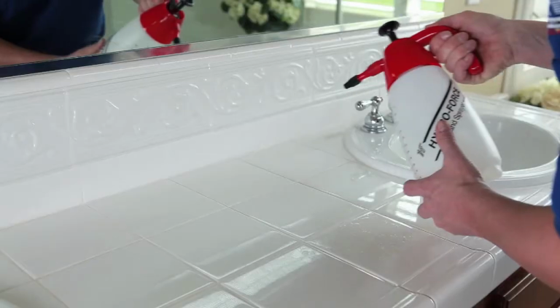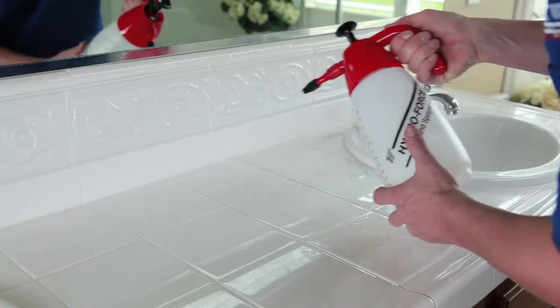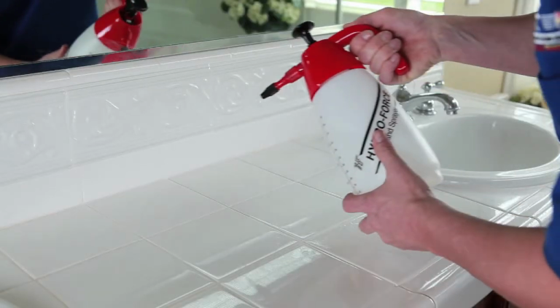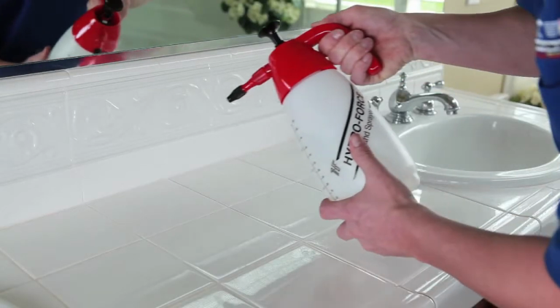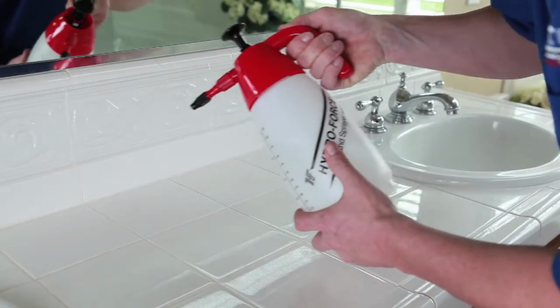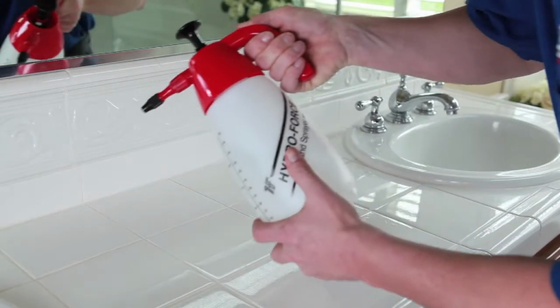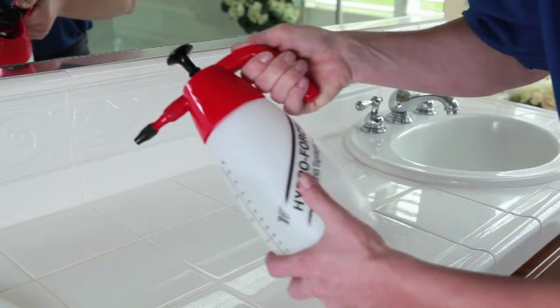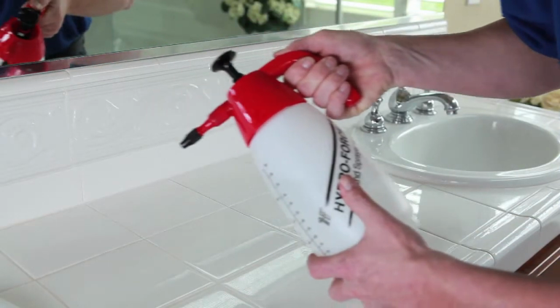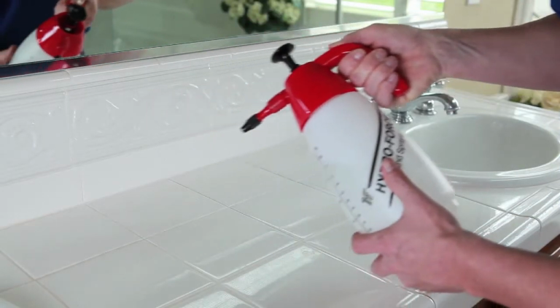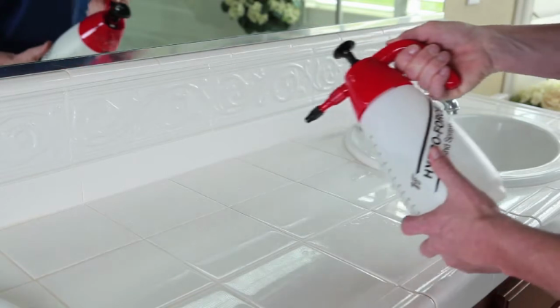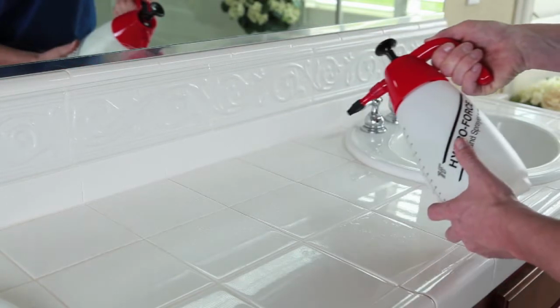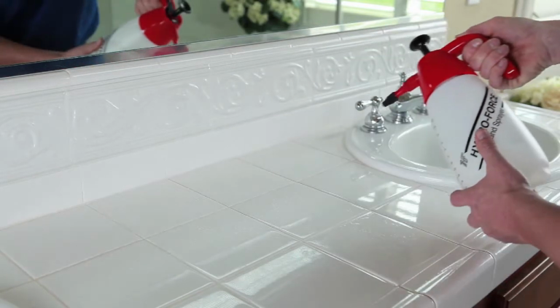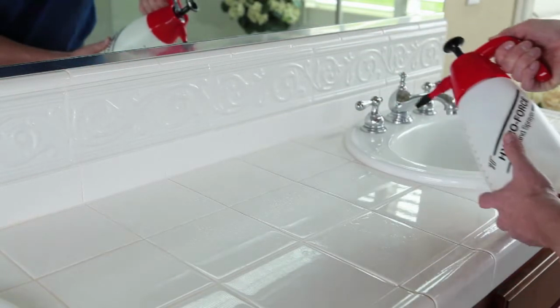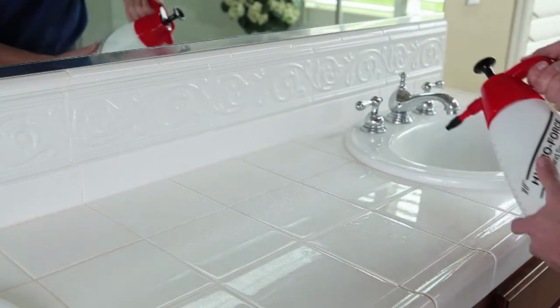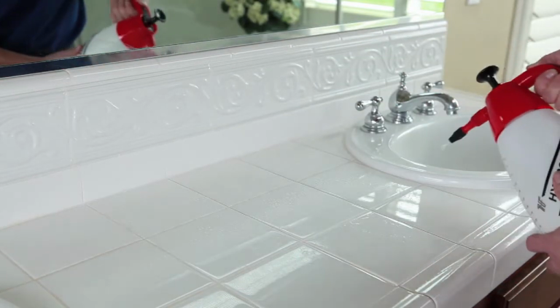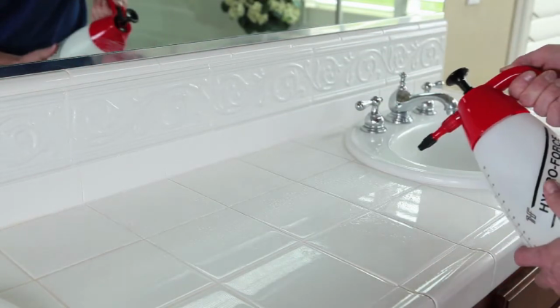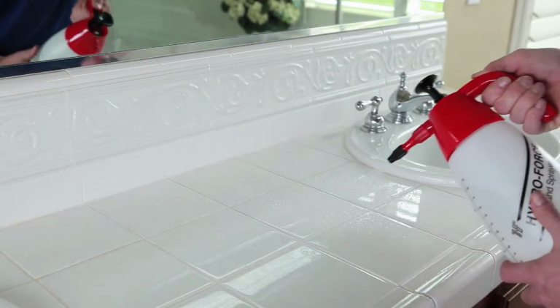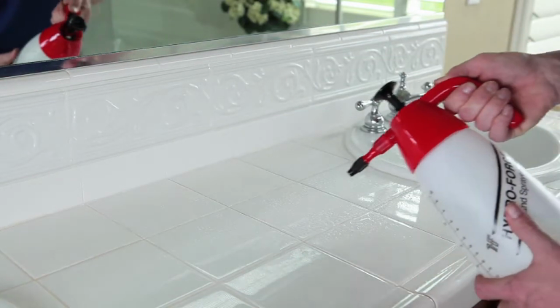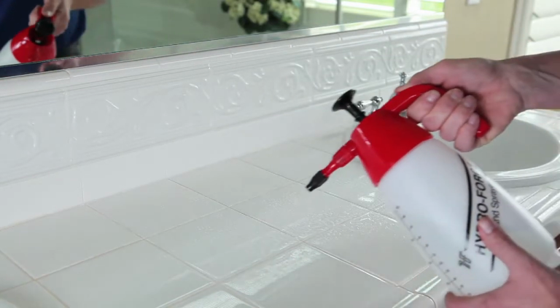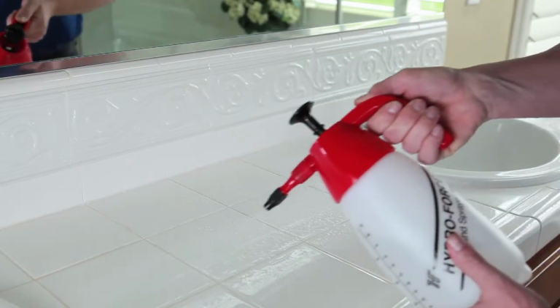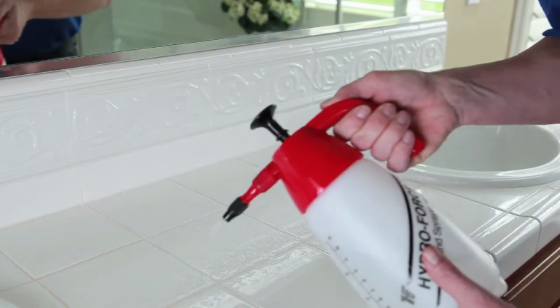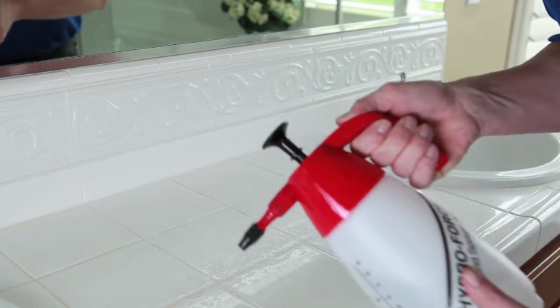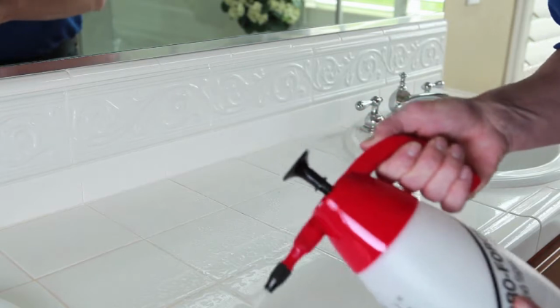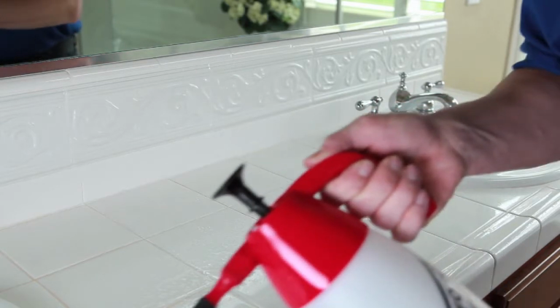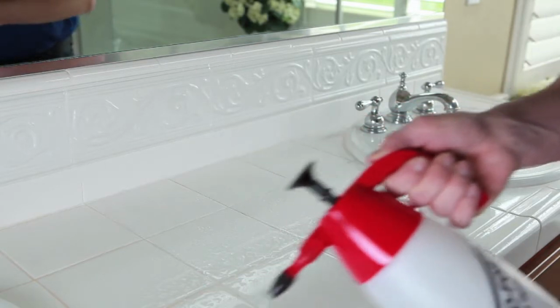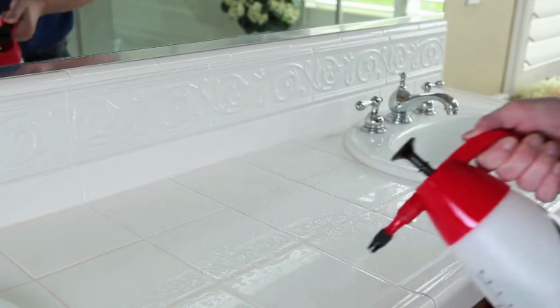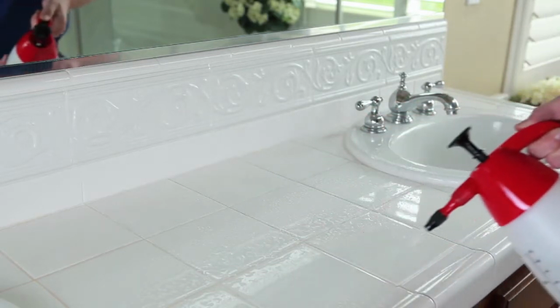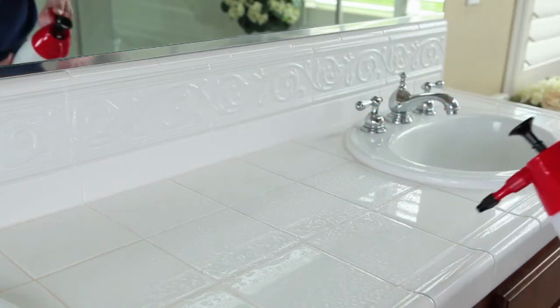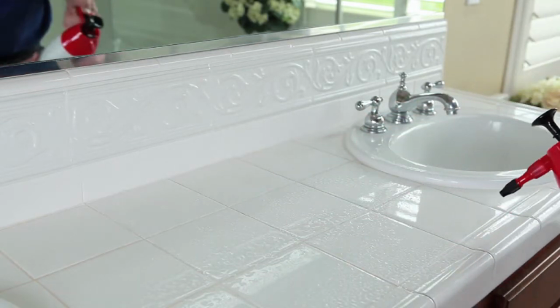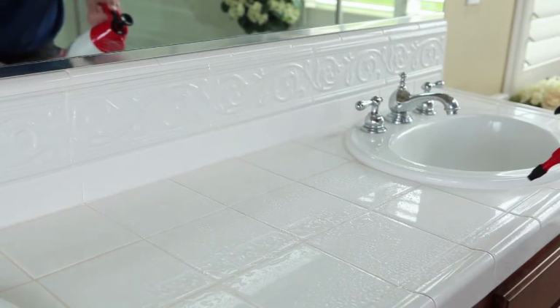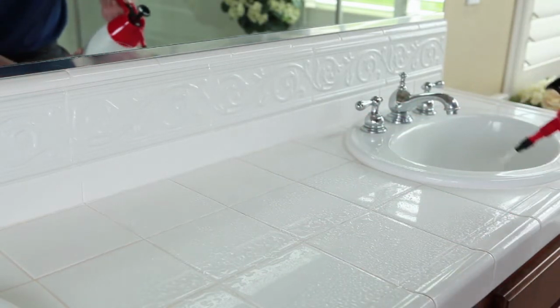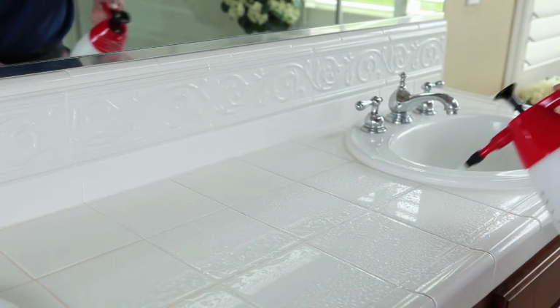To help protect your newly-cleaned grout, we'll apply our specially formulated COIT seal, a clear, waterproof sealer that creates a protective barrier, guarding your grout against spills and staining for up to two years.